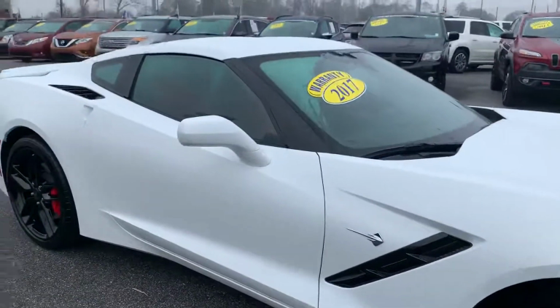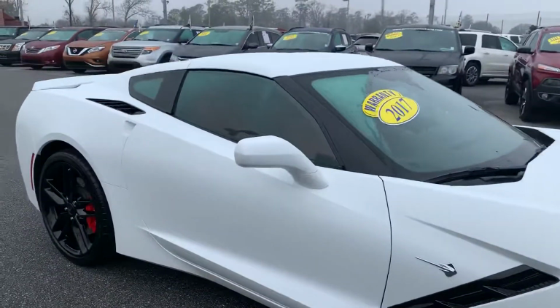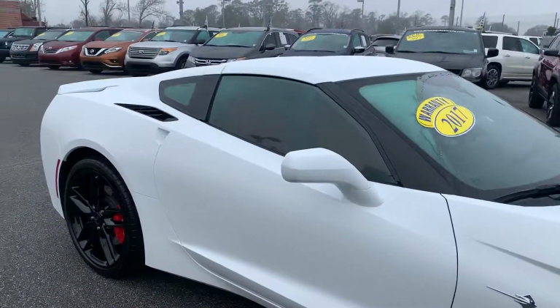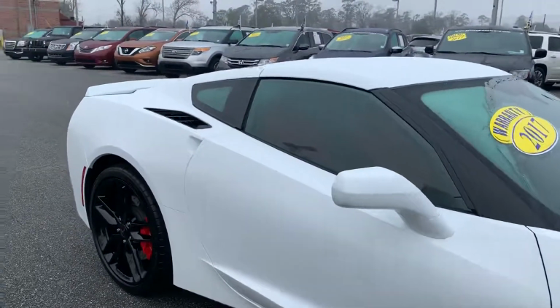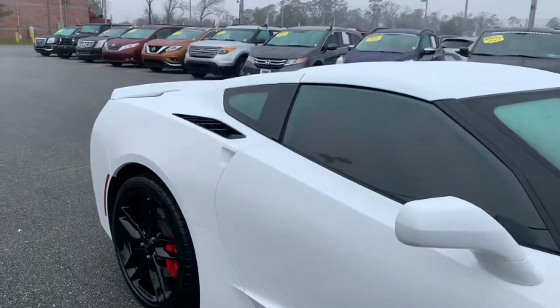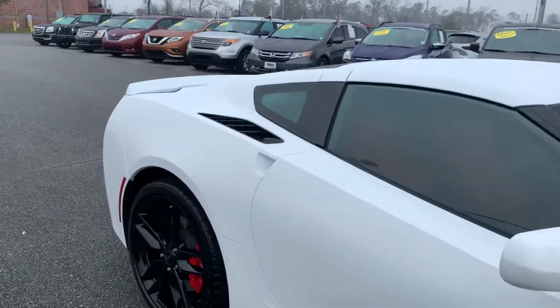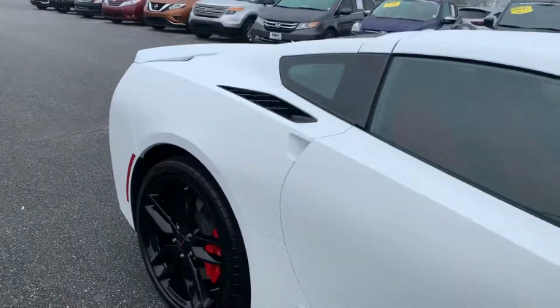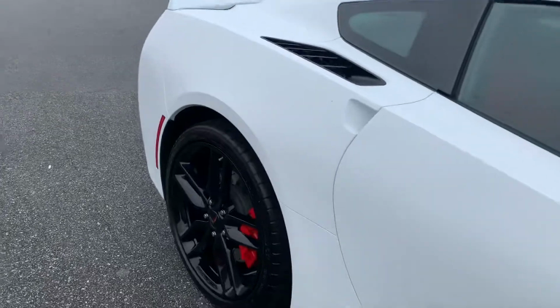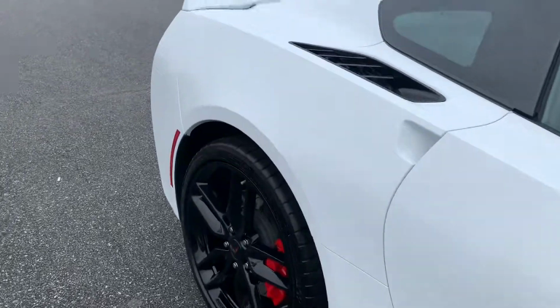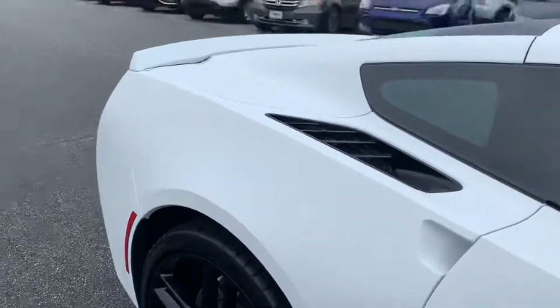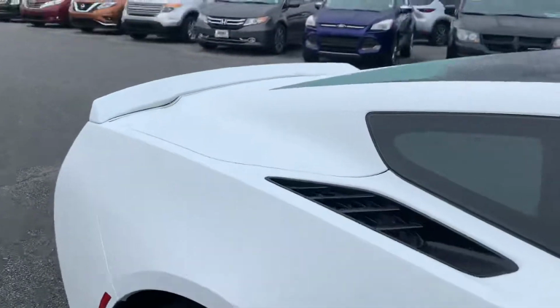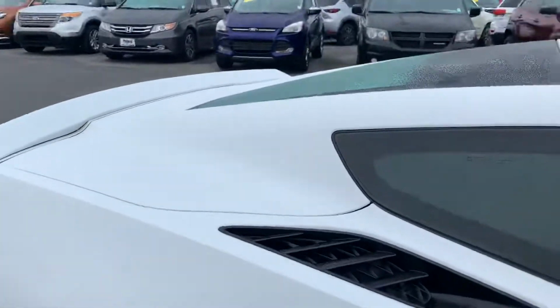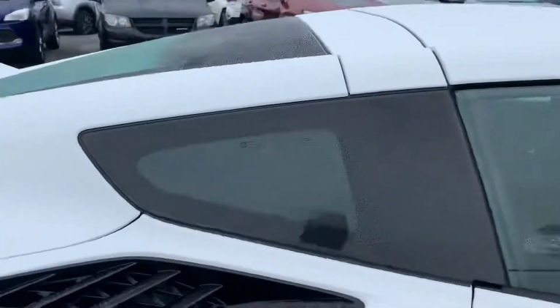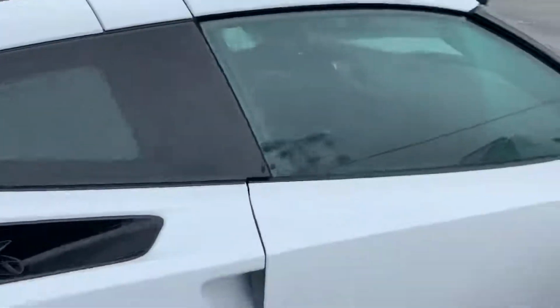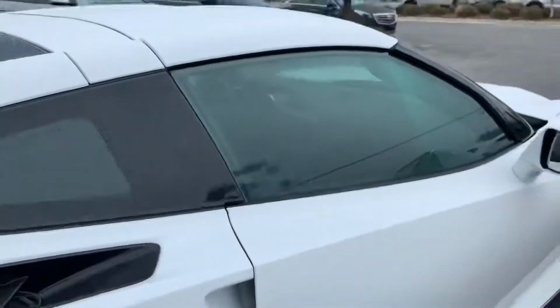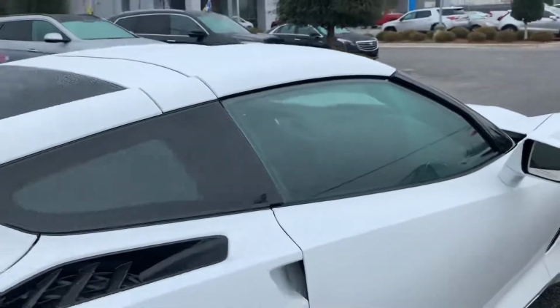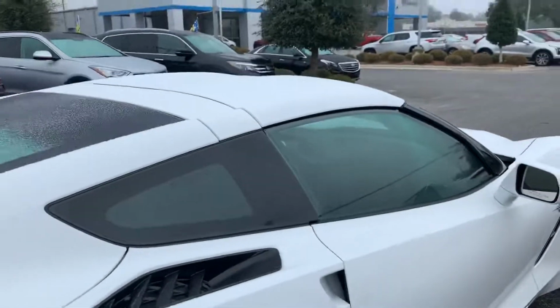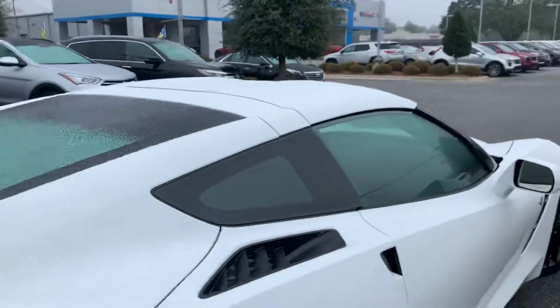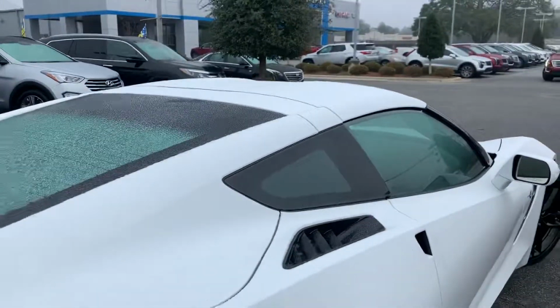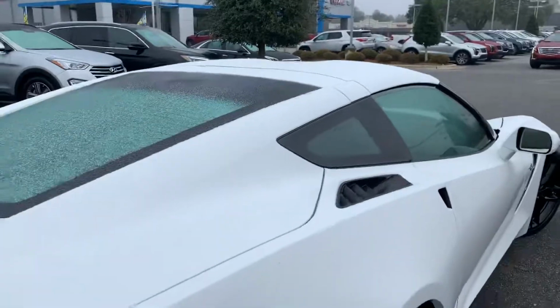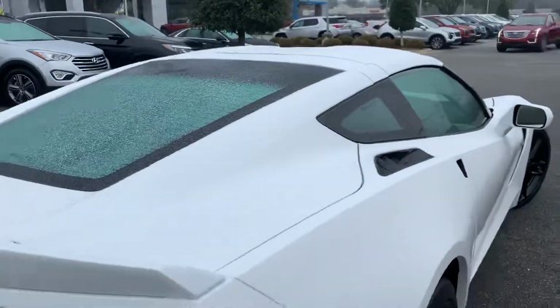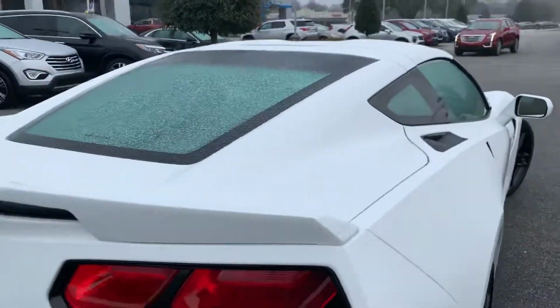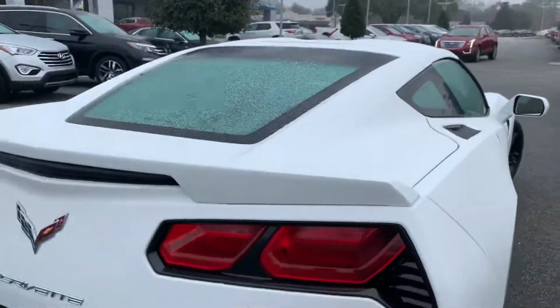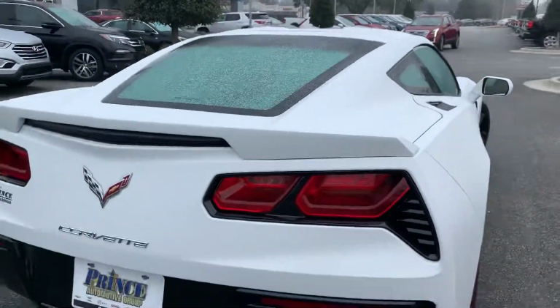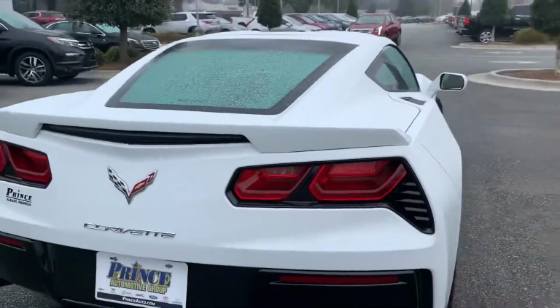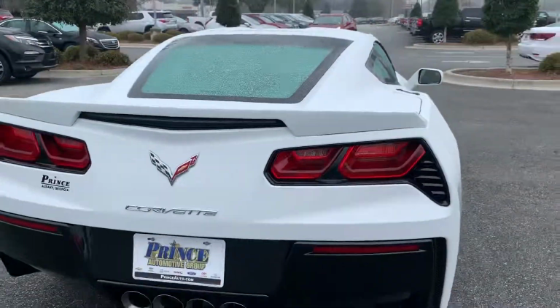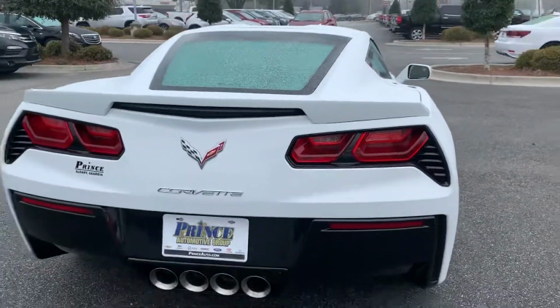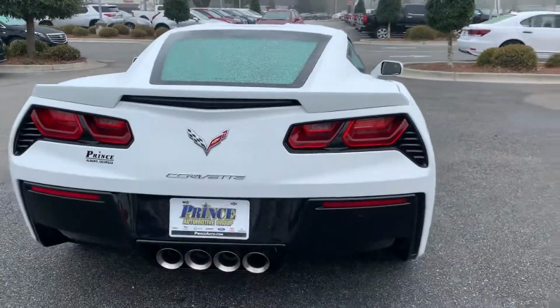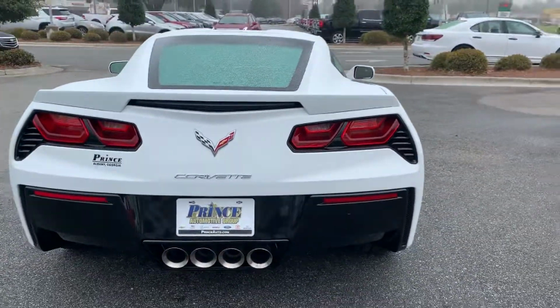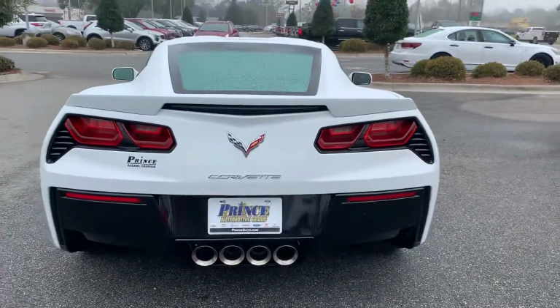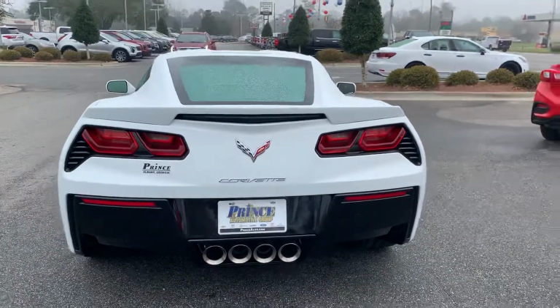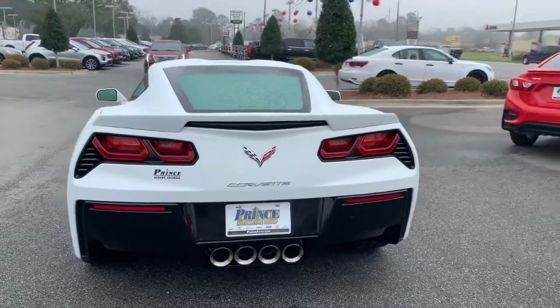The sleek lines of that Corvette kind of go all the way to the back. The flush door handles, piano blacked pillars, and it does have that quadriport exhaust.